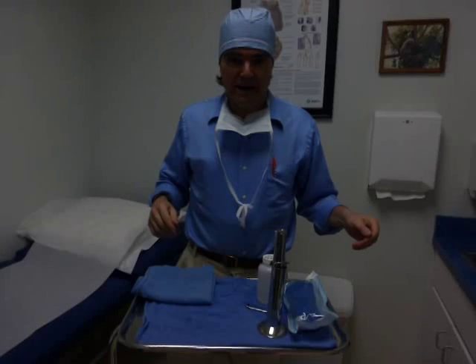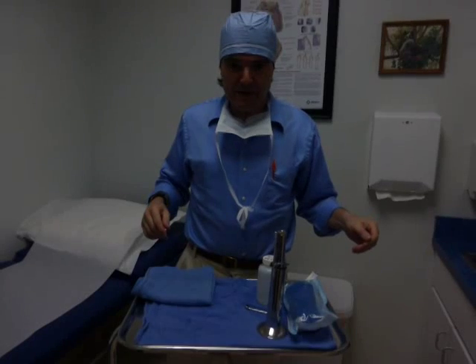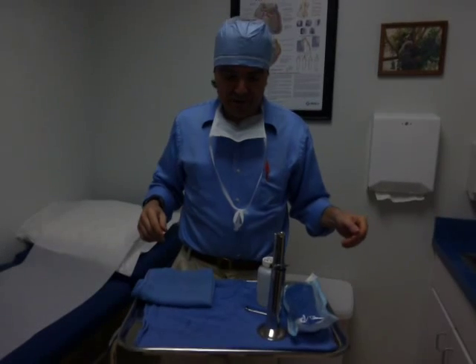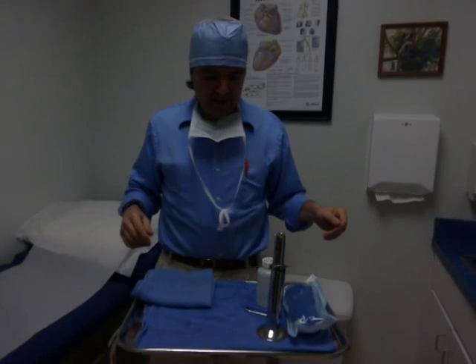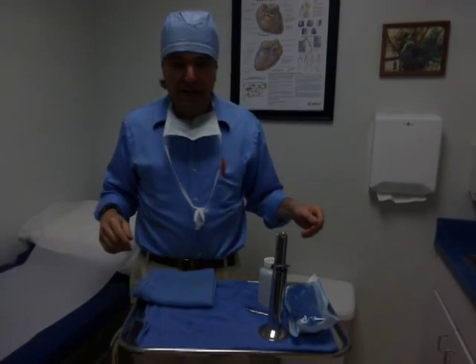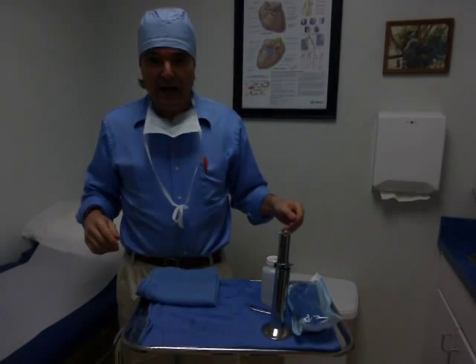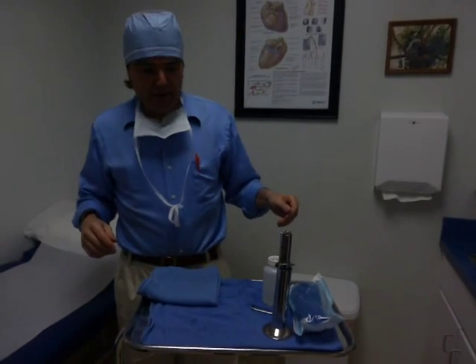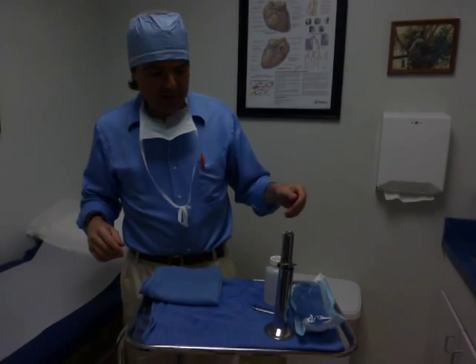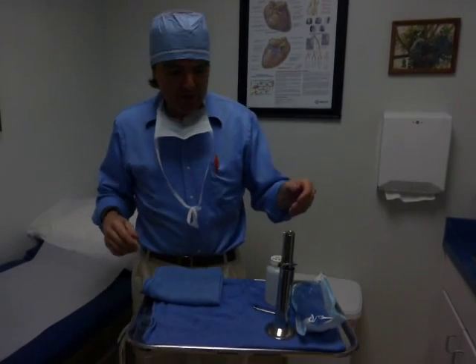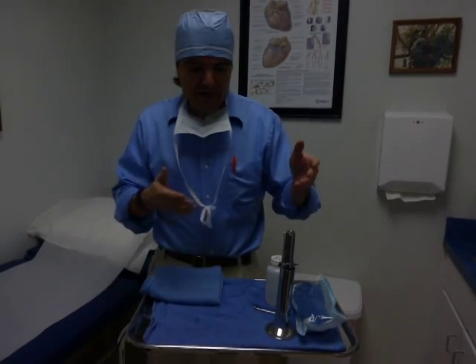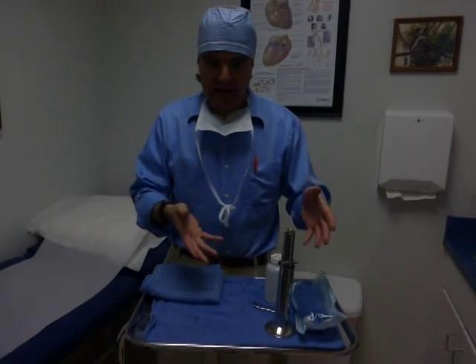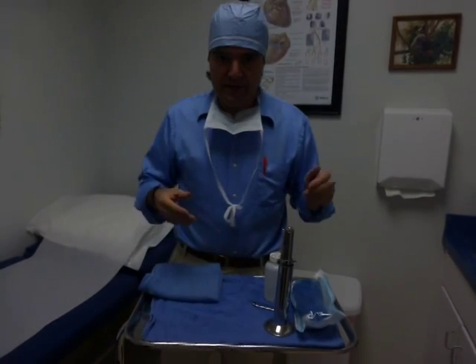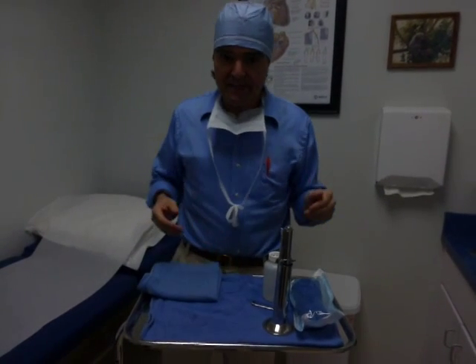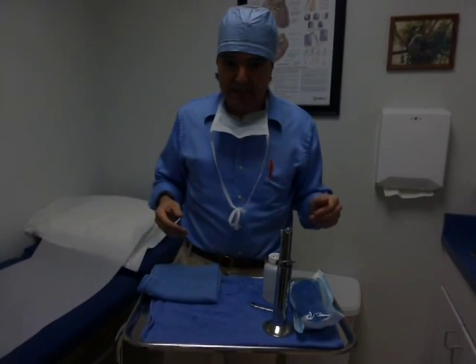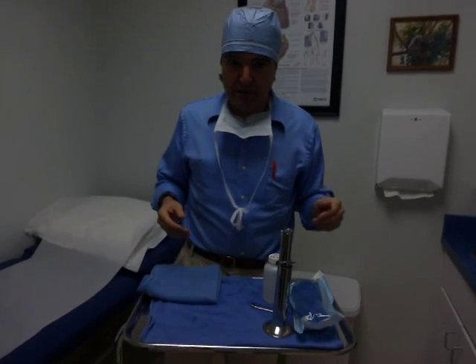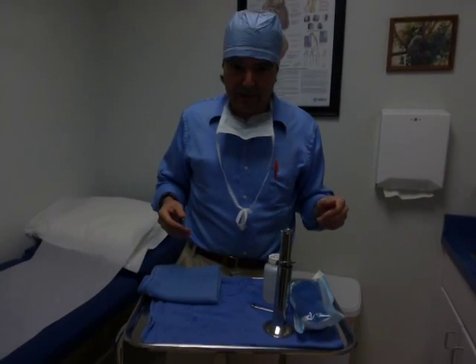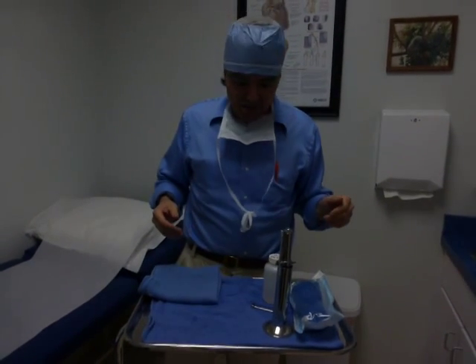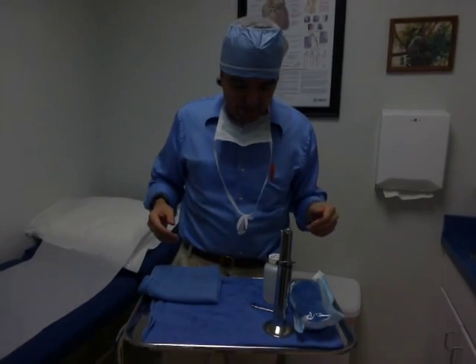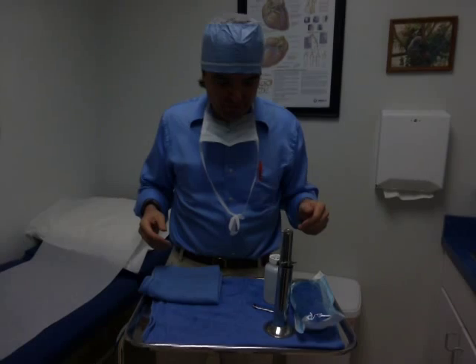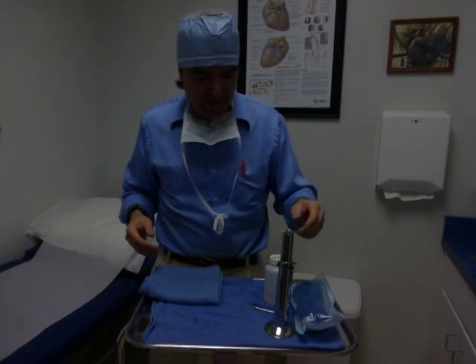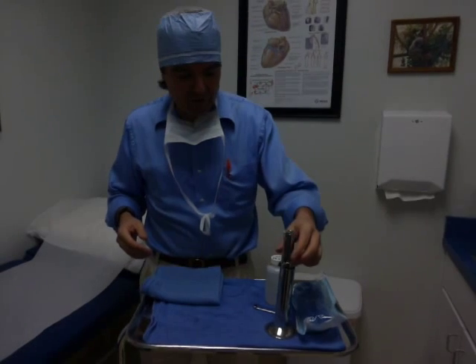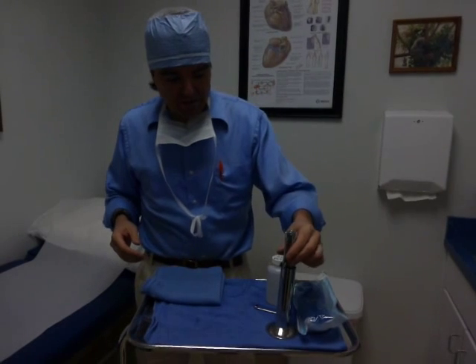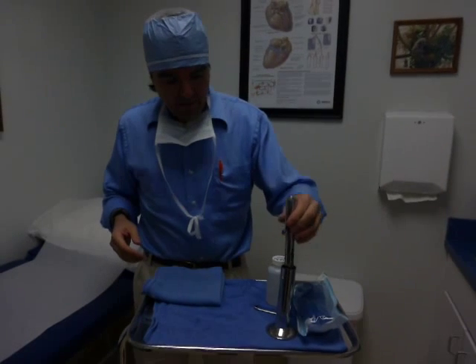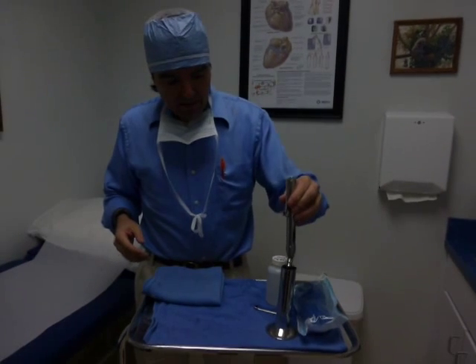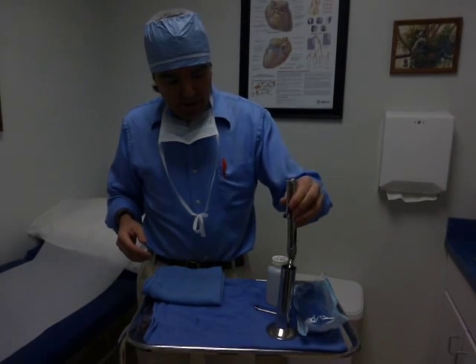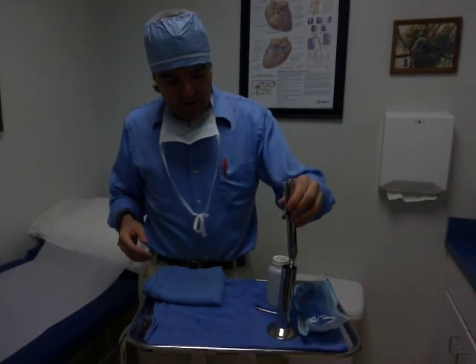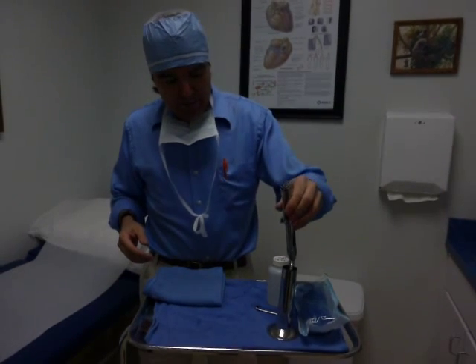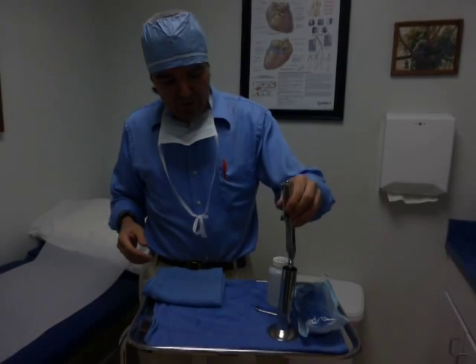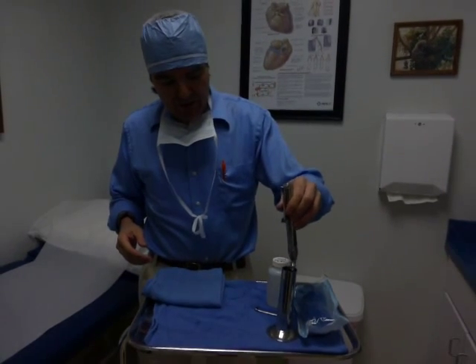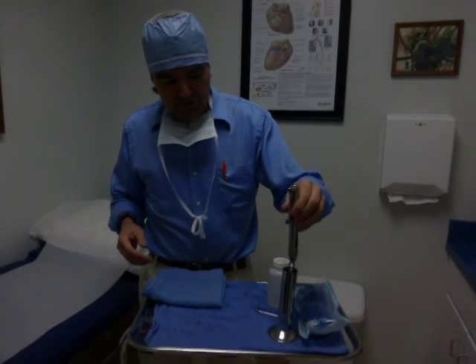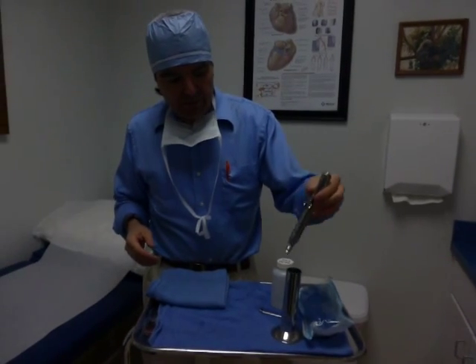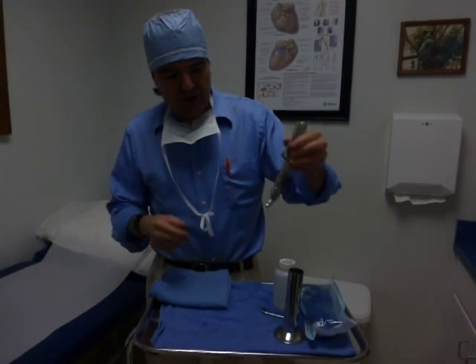Hi, I'm Dr. Doug Stein. I'm now going to demonstrate how we disassemble a MetaJet after a day of use. The MetaJet has been used on a series of patients.